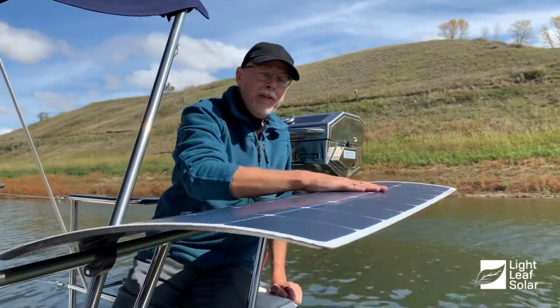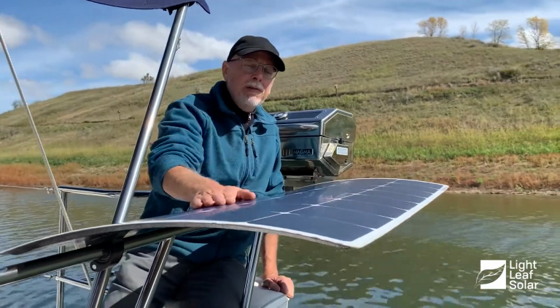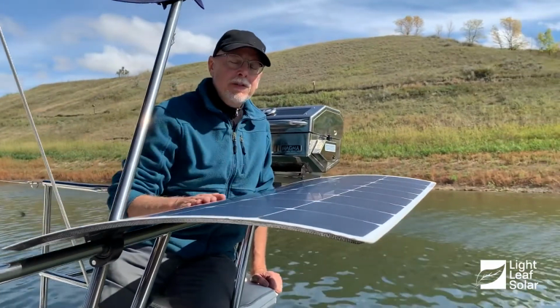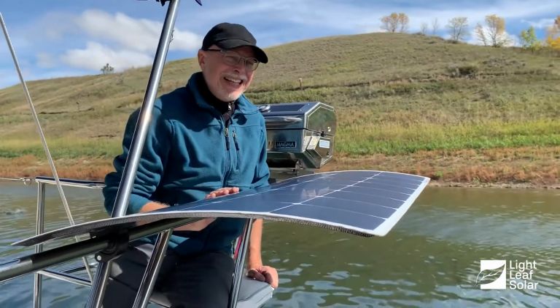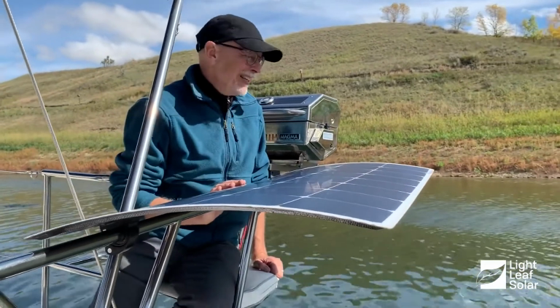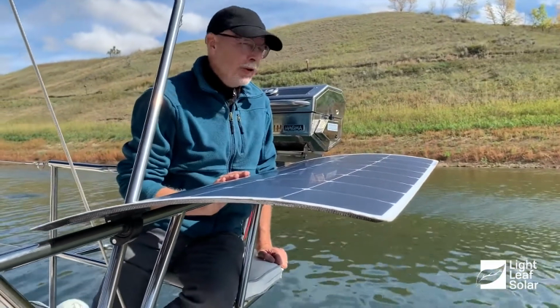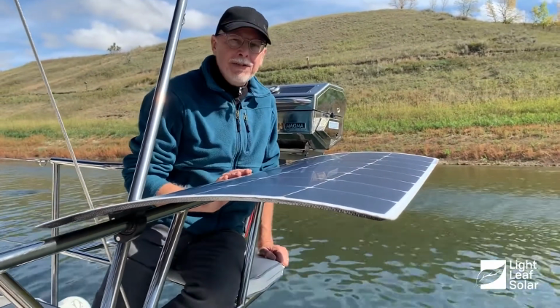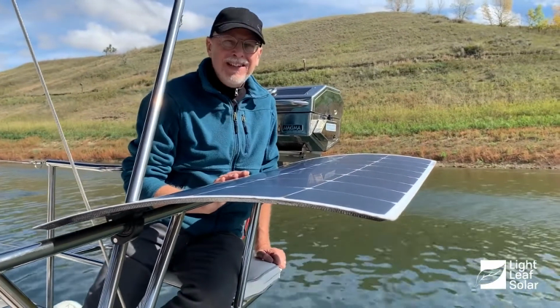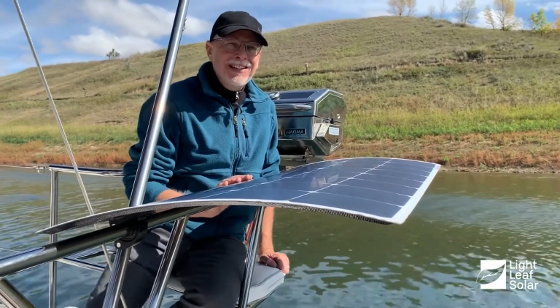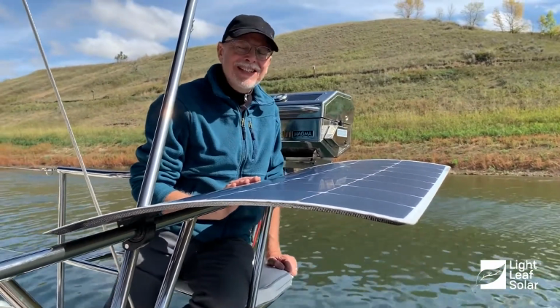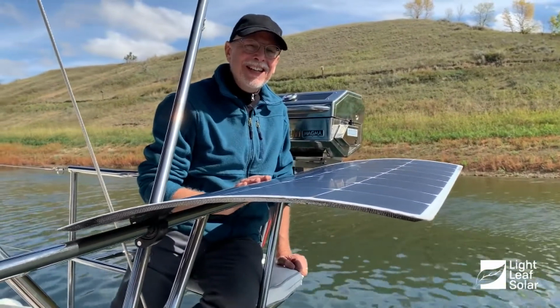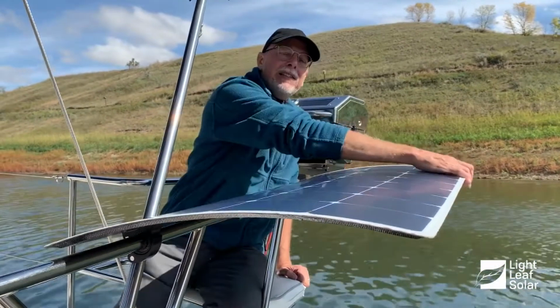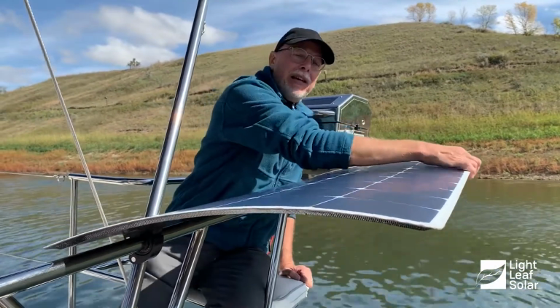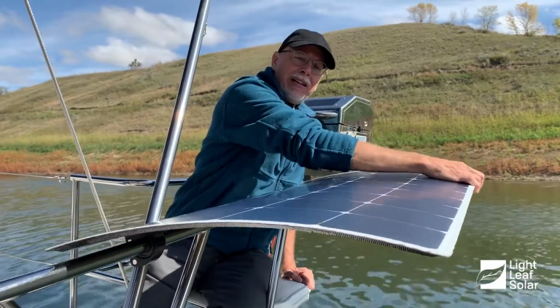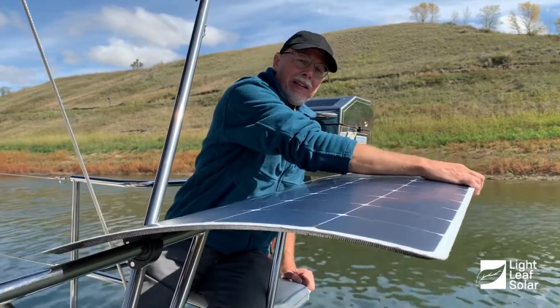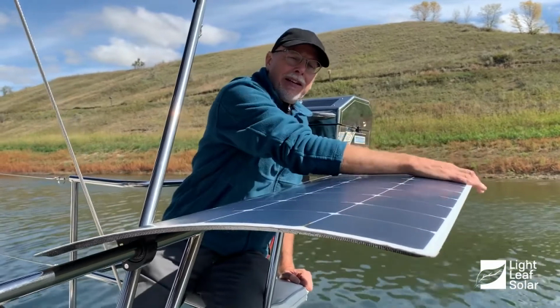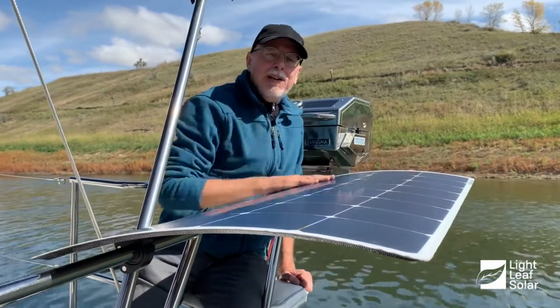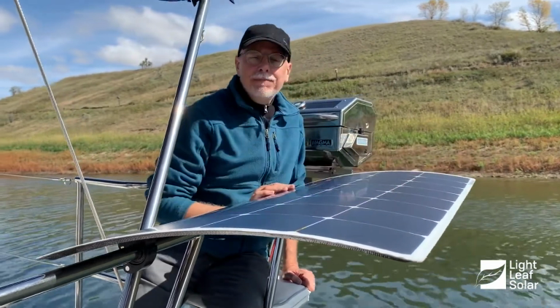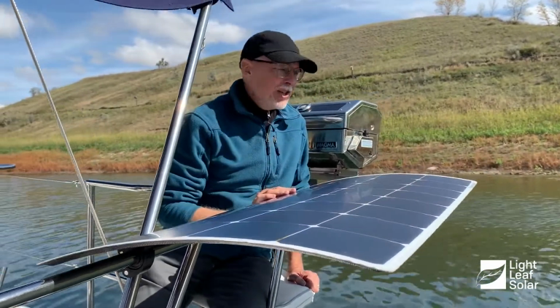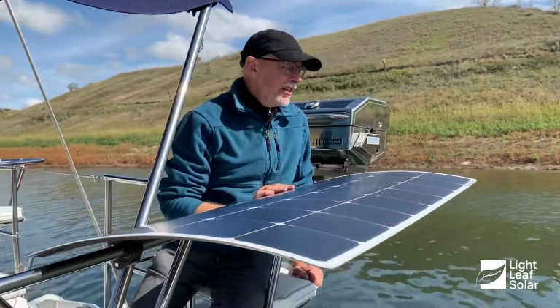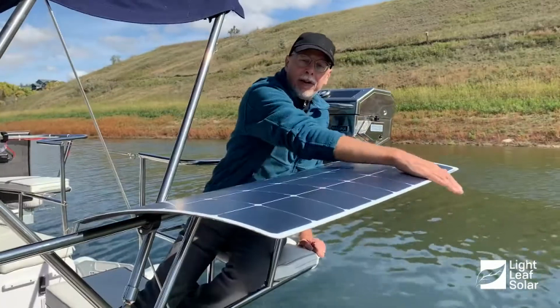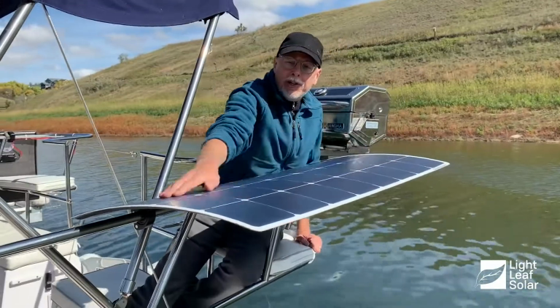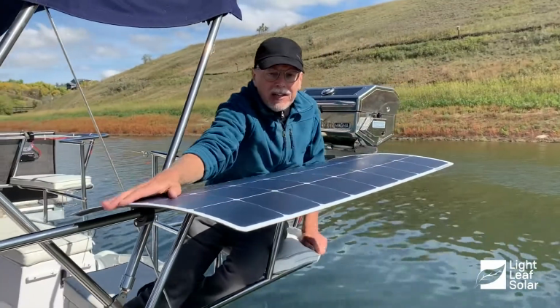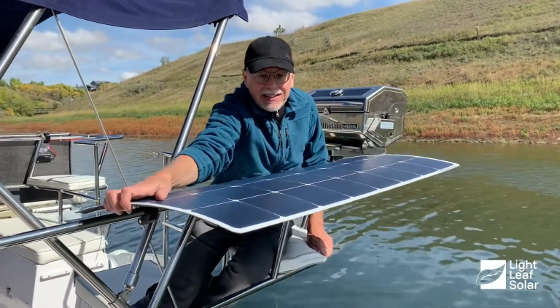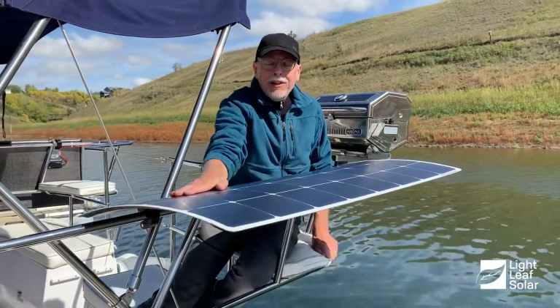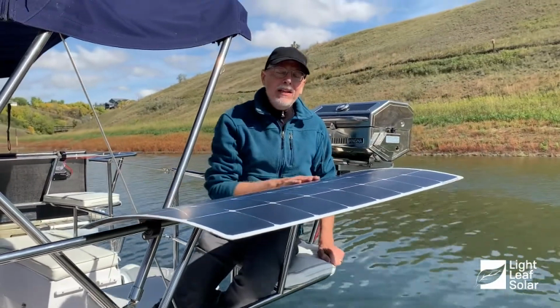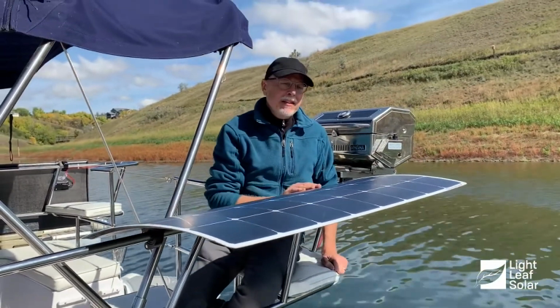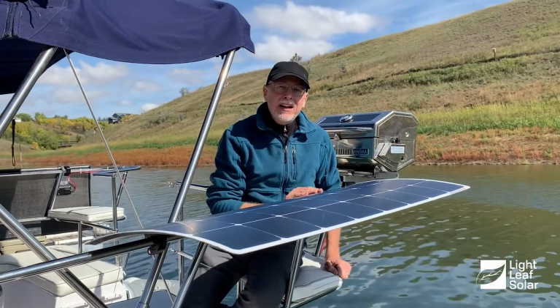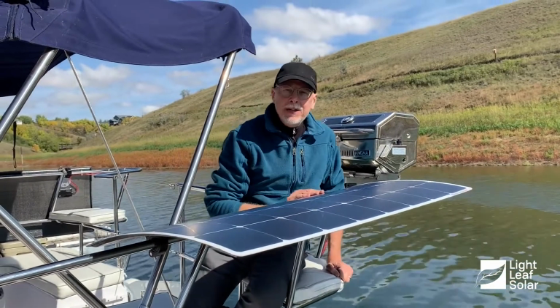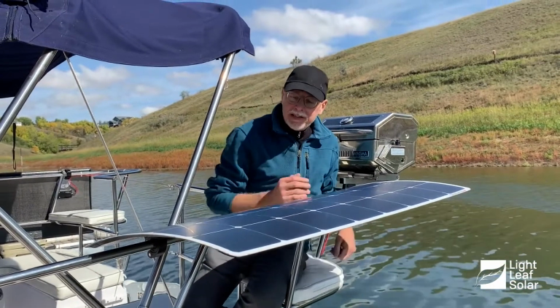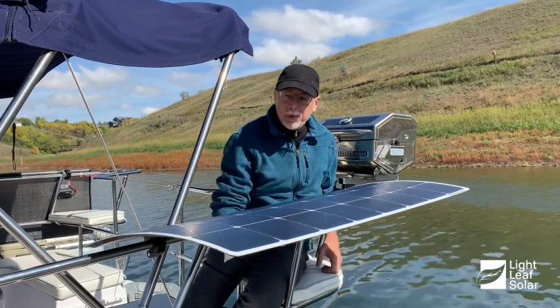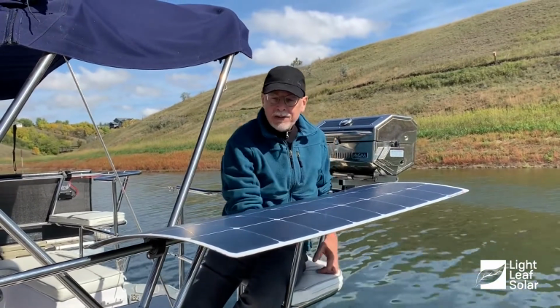They're curved just so we can get the corners out of the way and tucked in nice and neatly. And this can then be set up here catching the sun, very rigidly, without any lines, without any supports underneath.